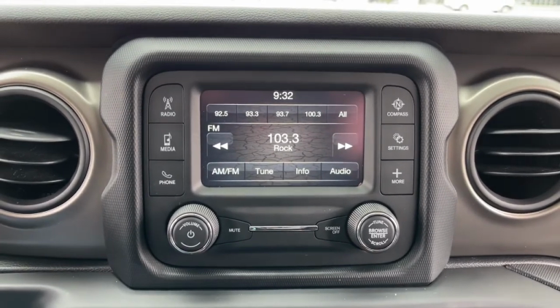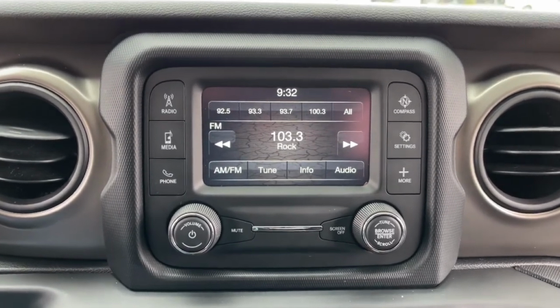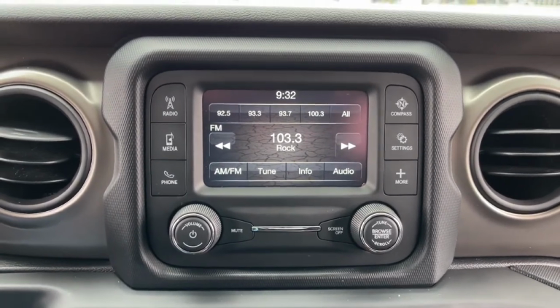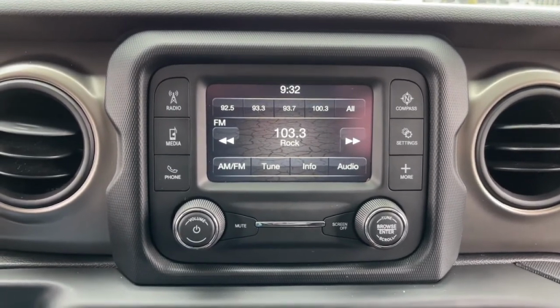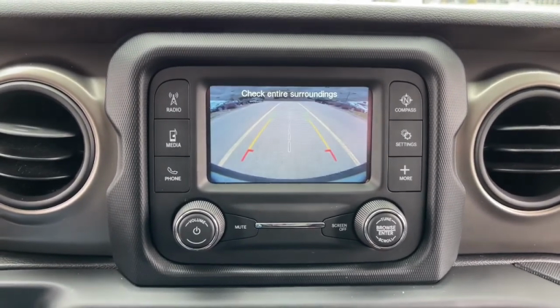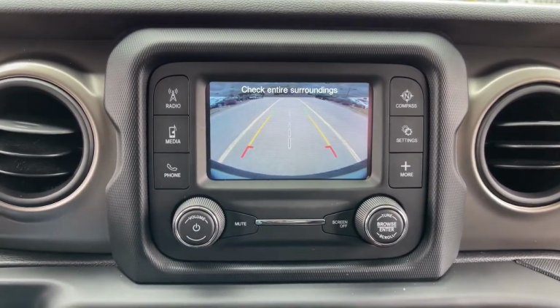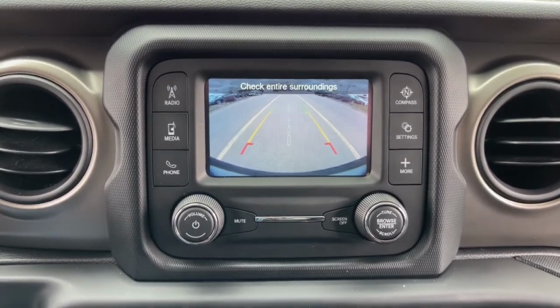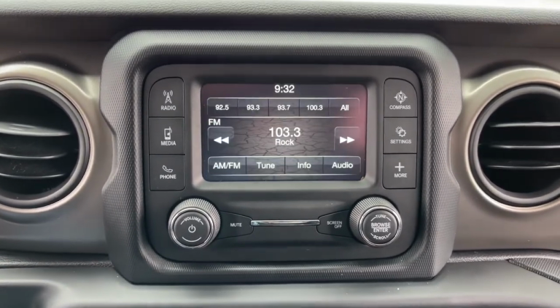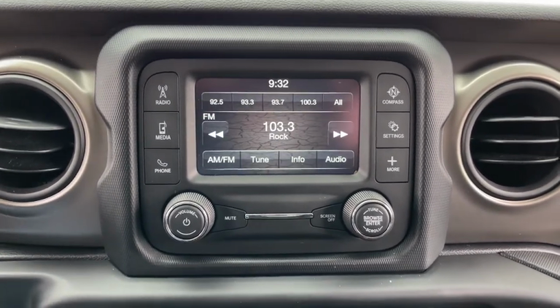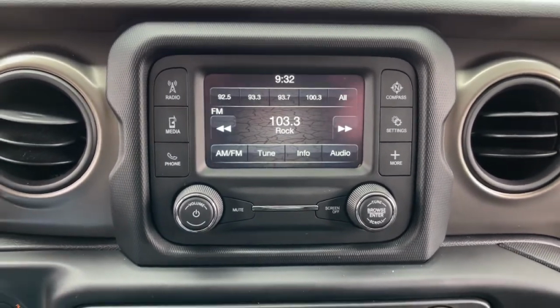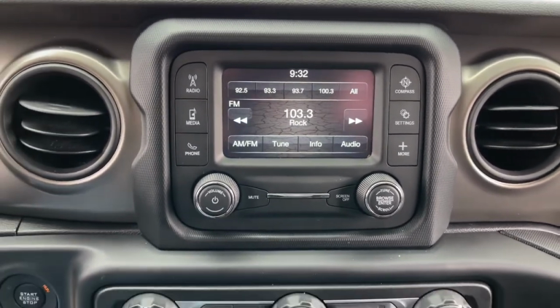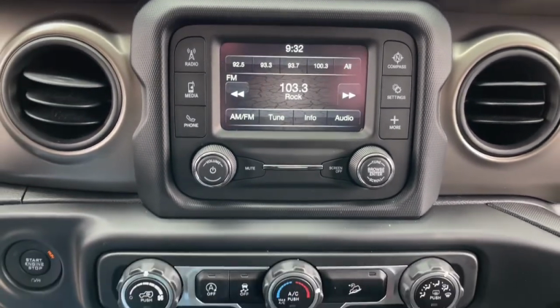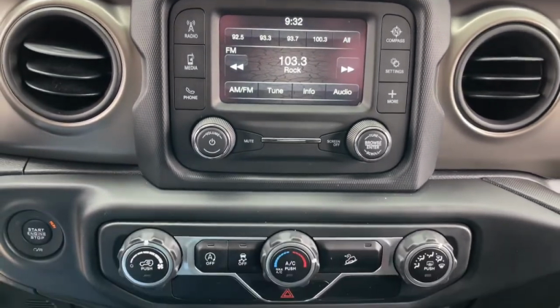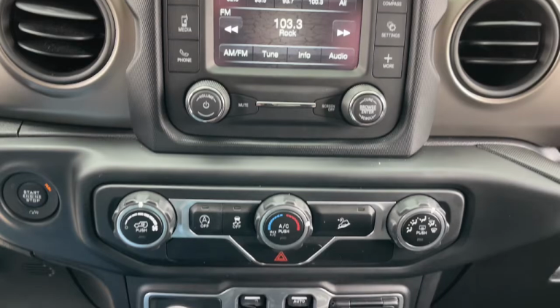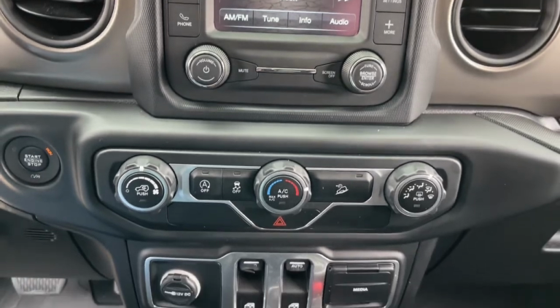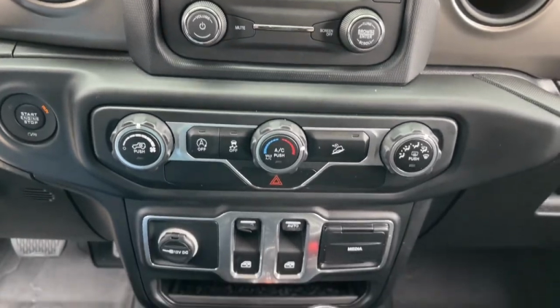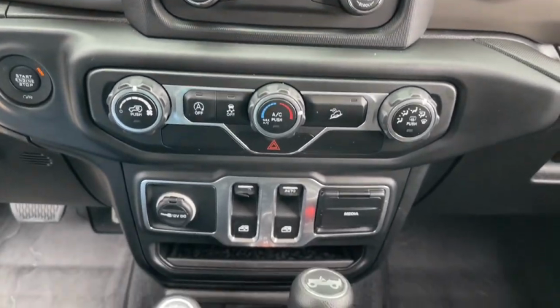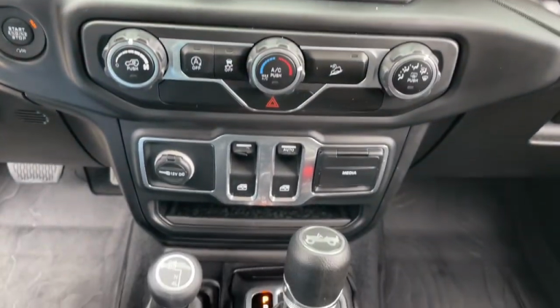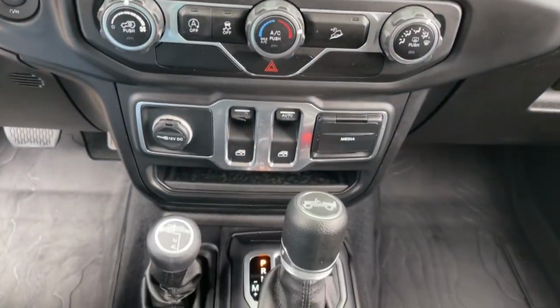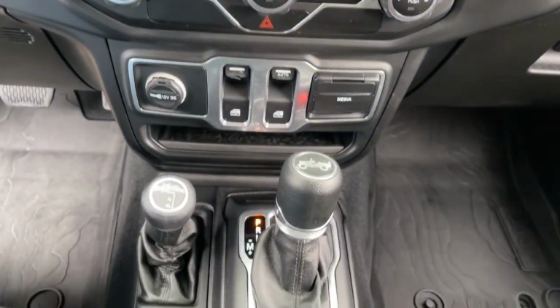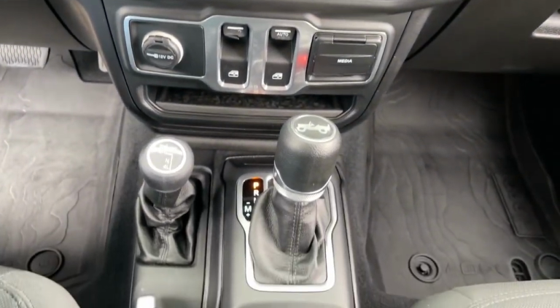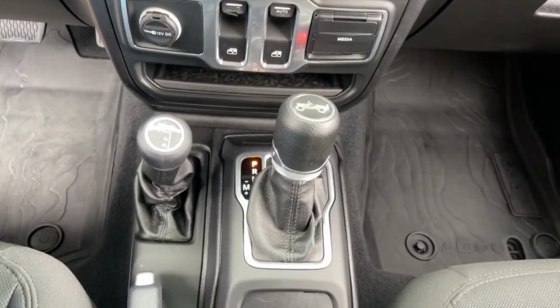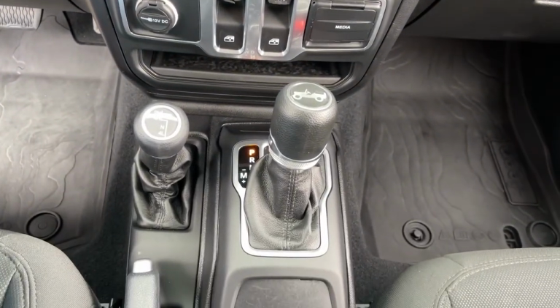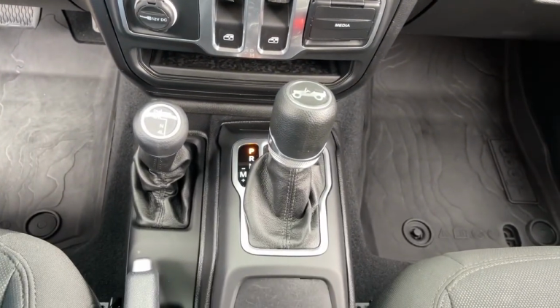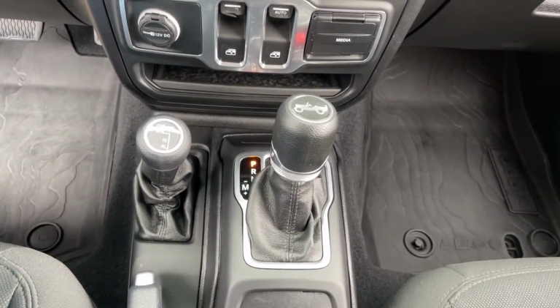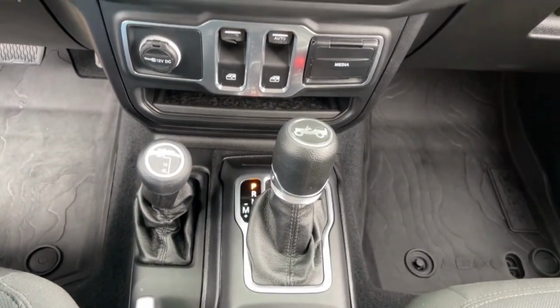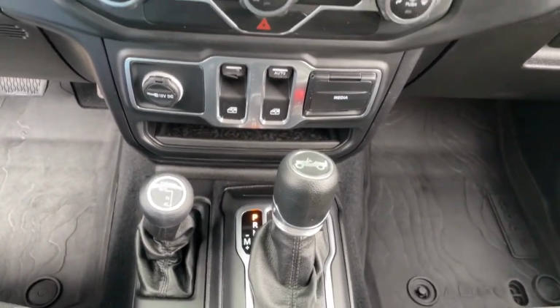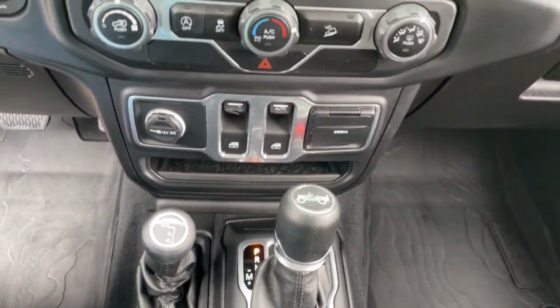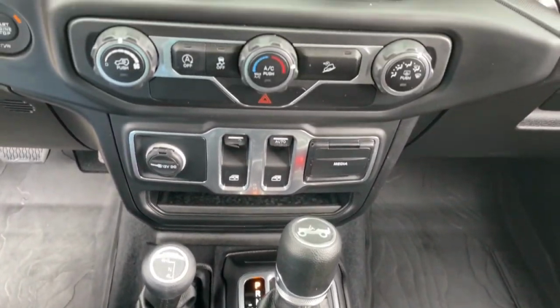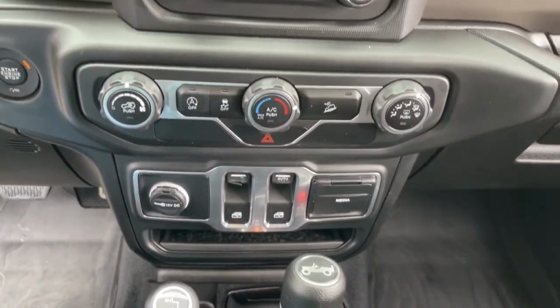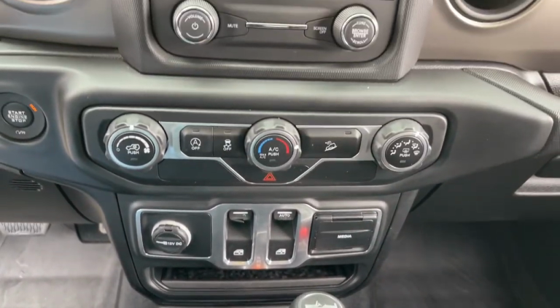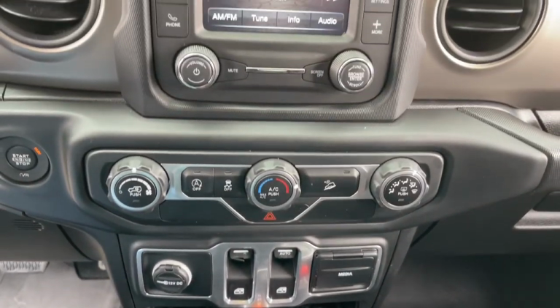Keyless start, iPod and MP3 input, backup camera, fog lamps, electronic stability control, and a leather-wrapped steering wheel.